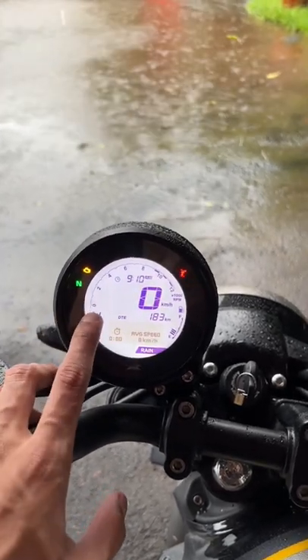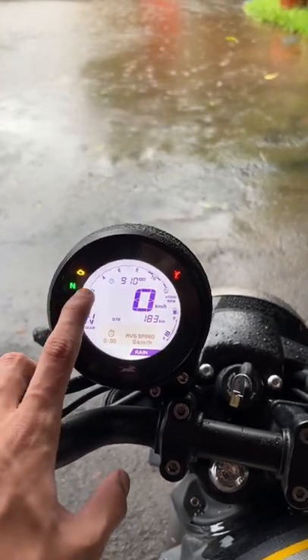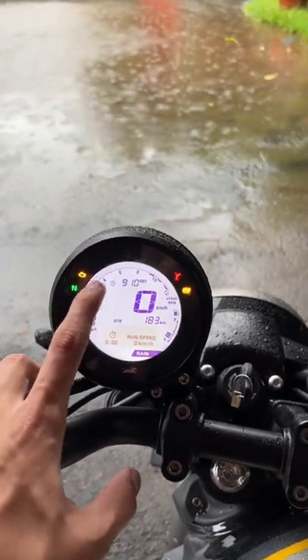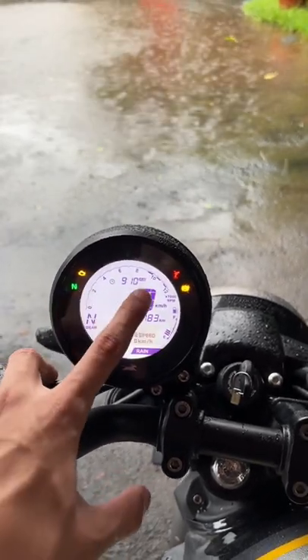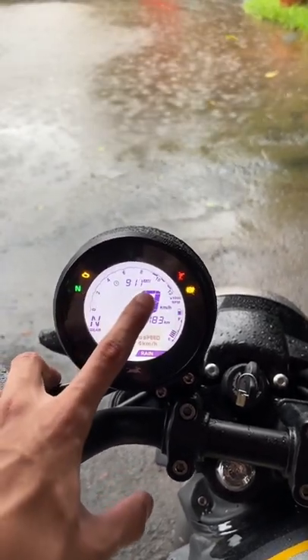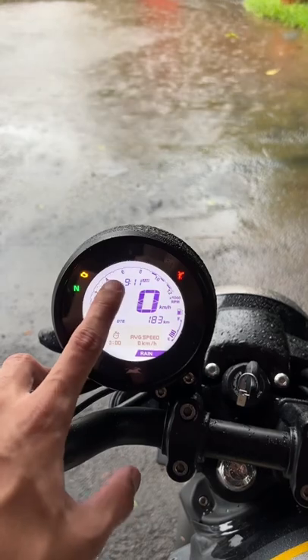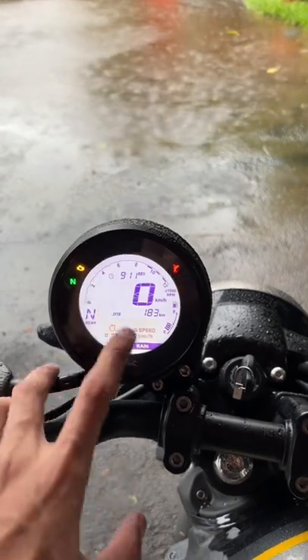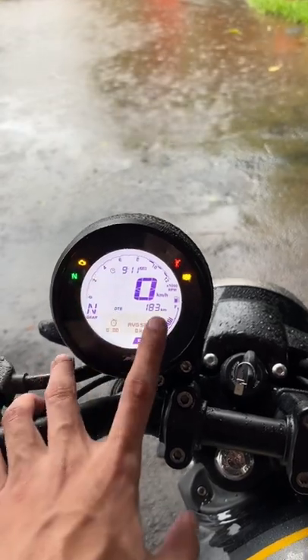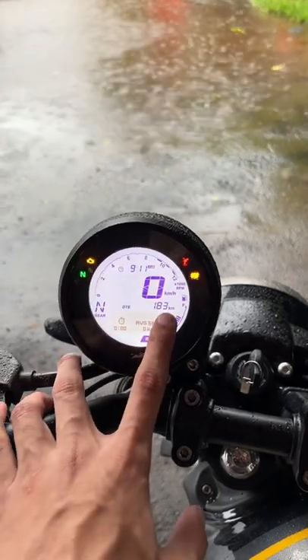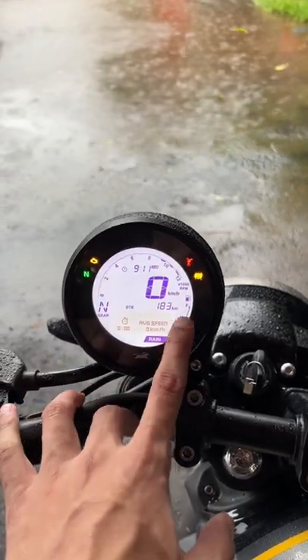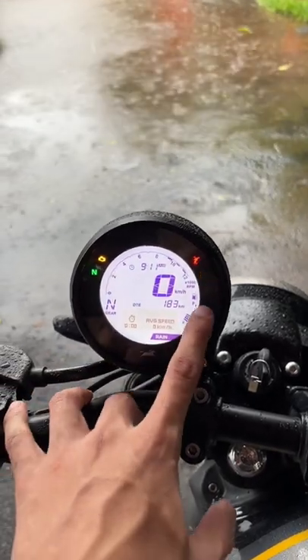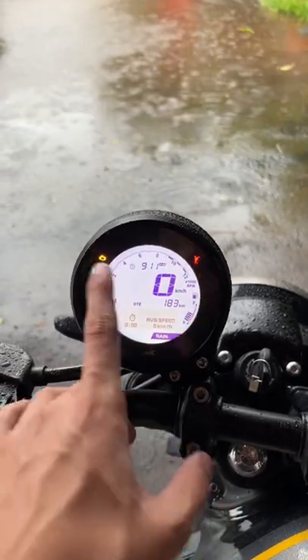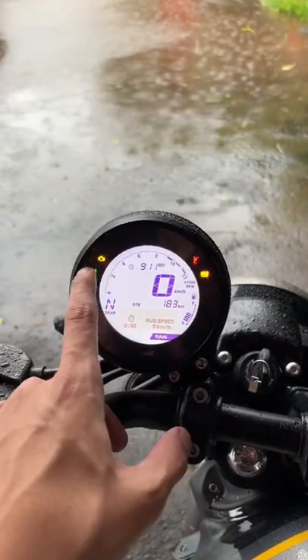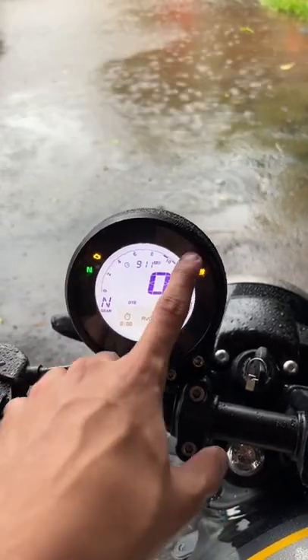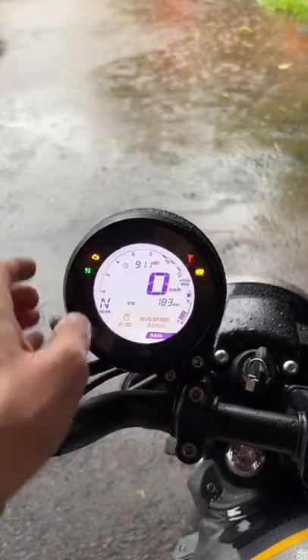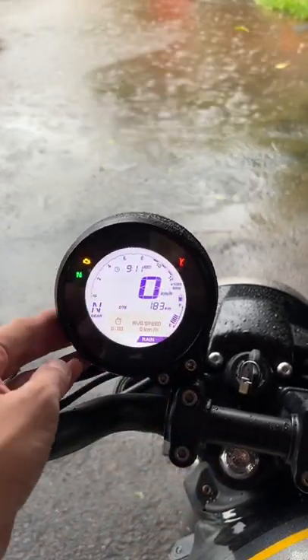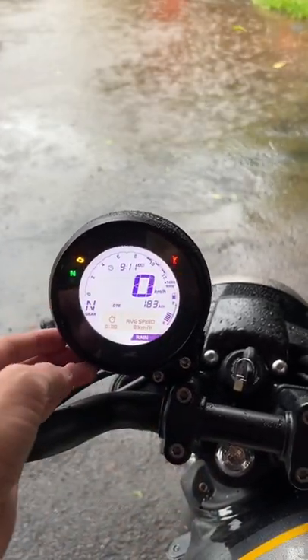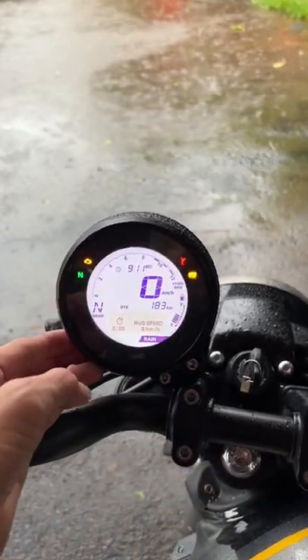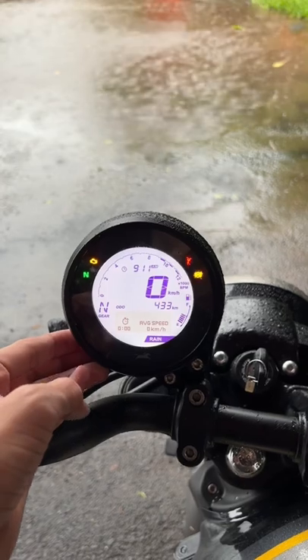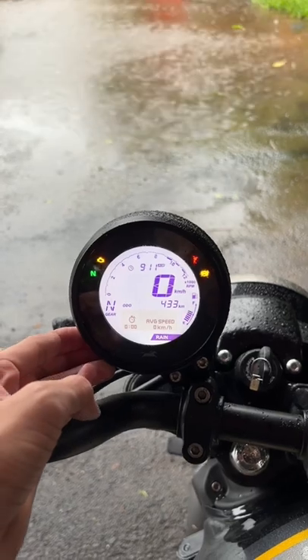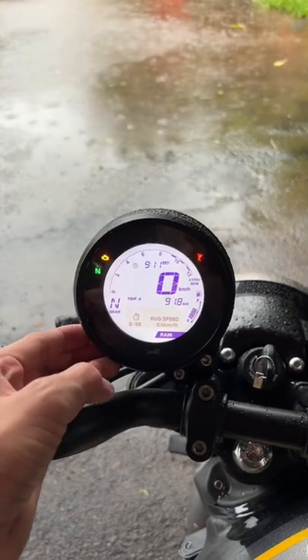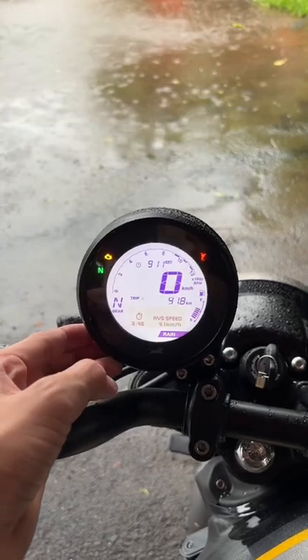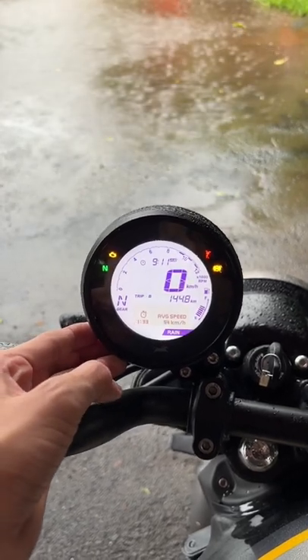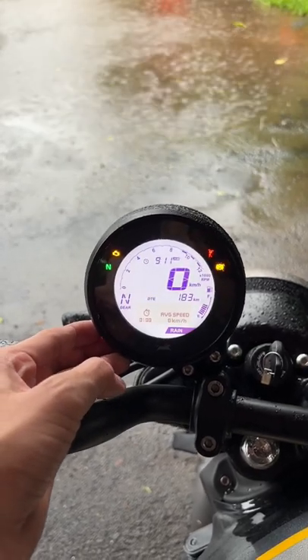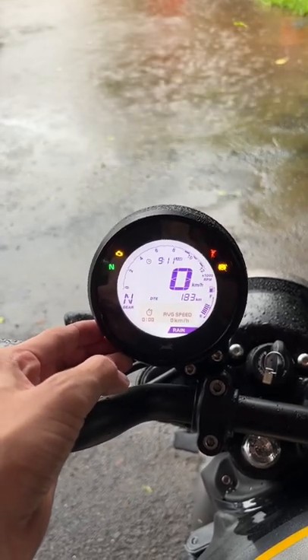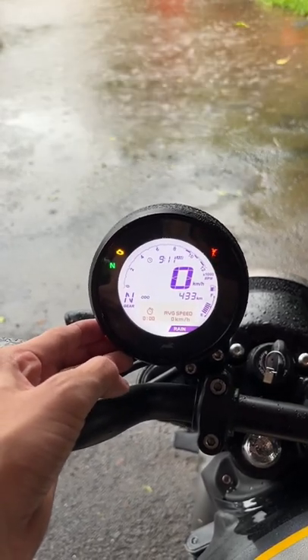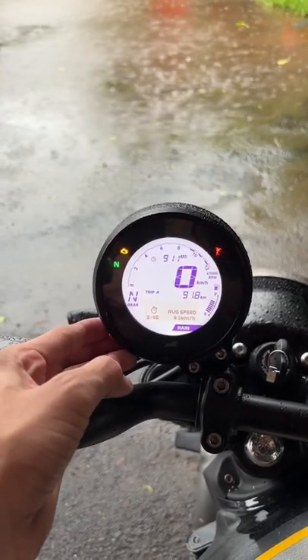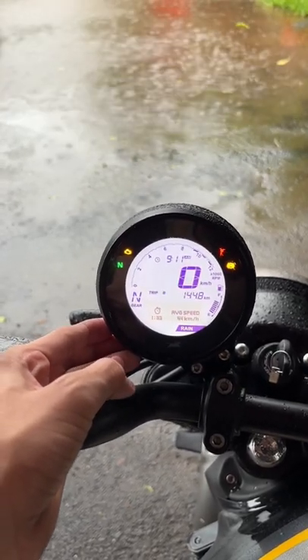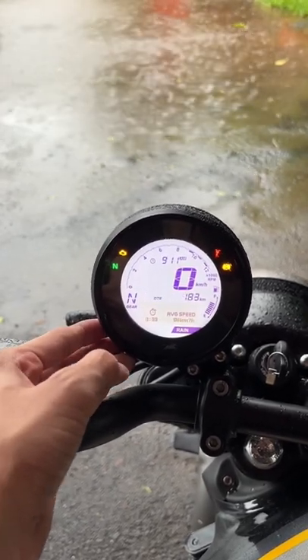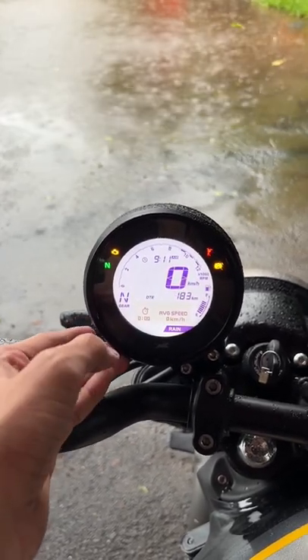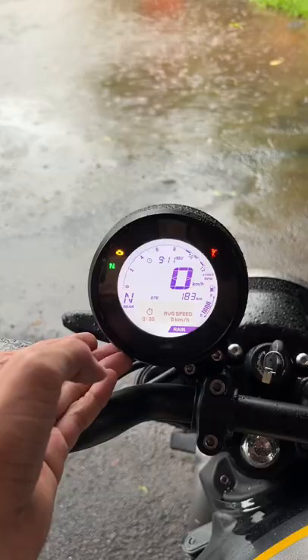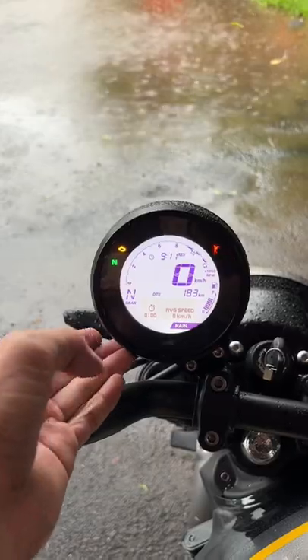First we have the gear position indicator, tachometer, clock, speedometer, odometer, Trip A, Trip B, and telltale lights — all the things you get. With that, you also get Bluetooth connectivity so you can pair your phone.